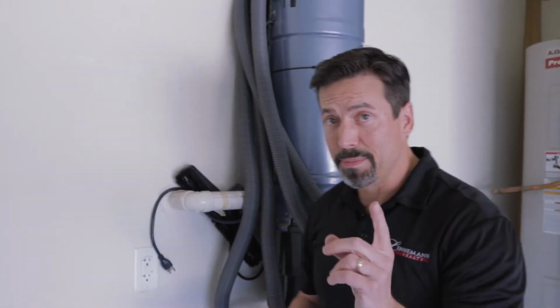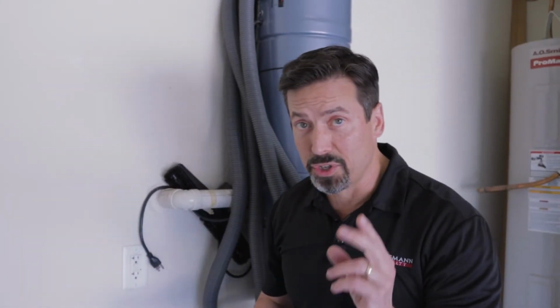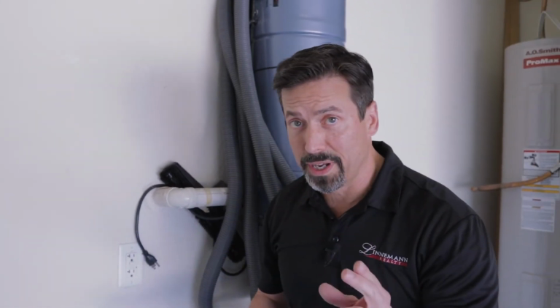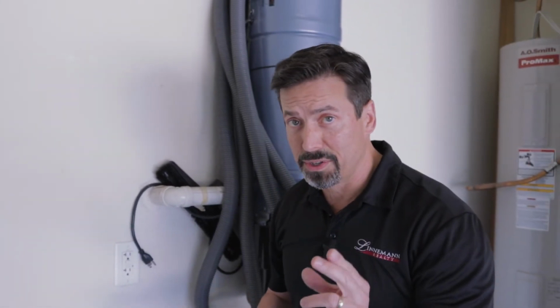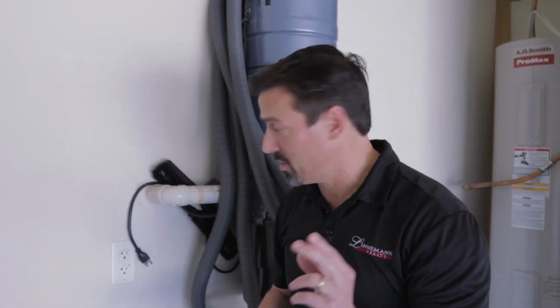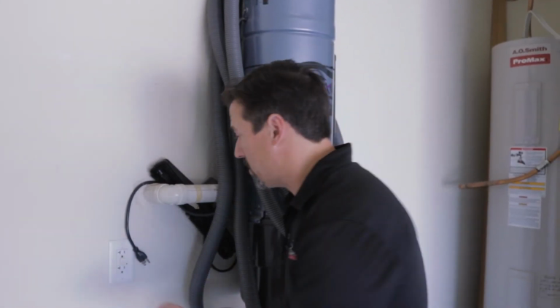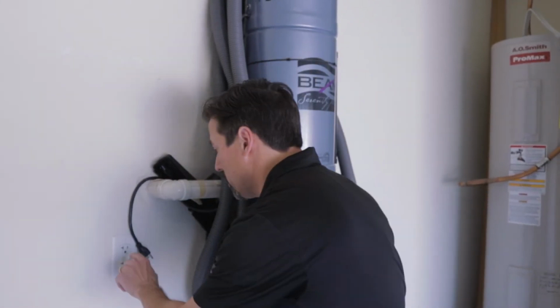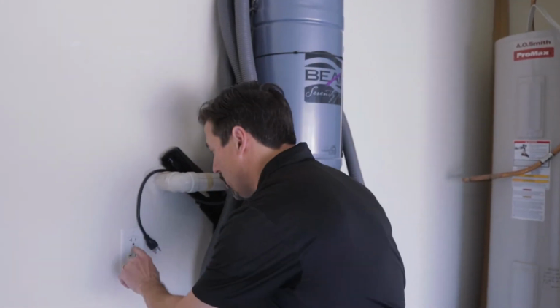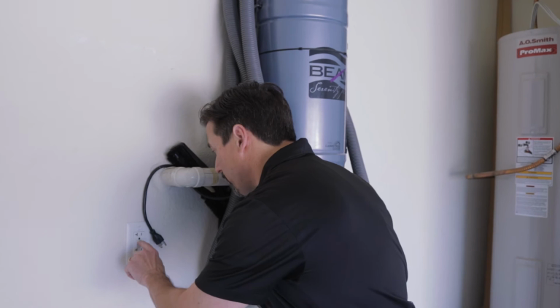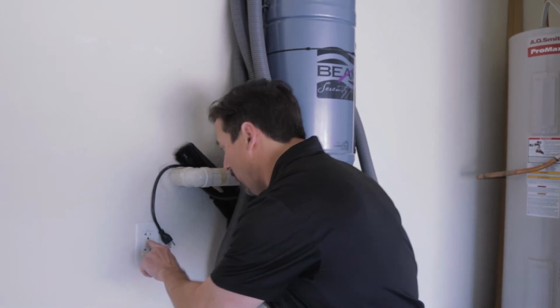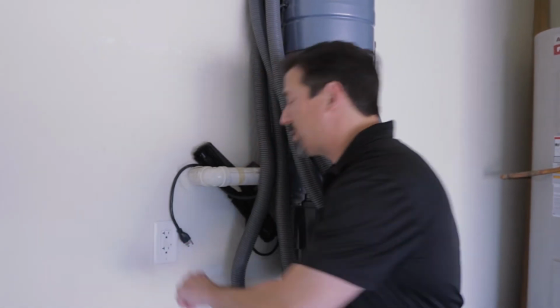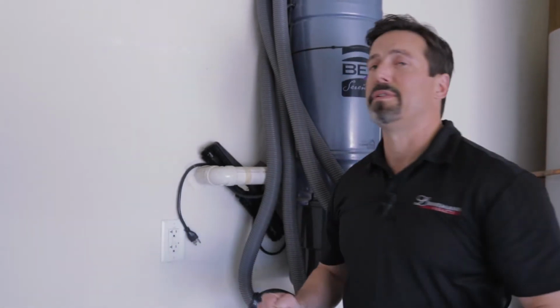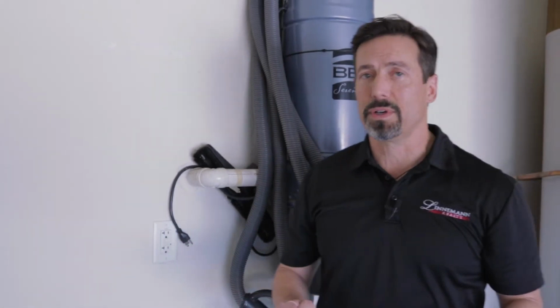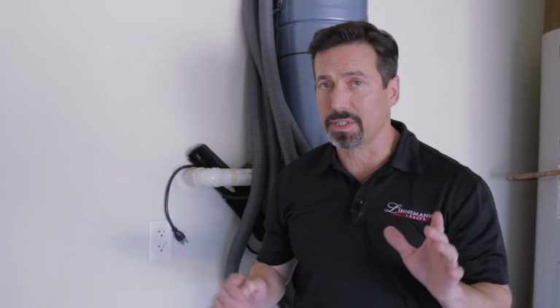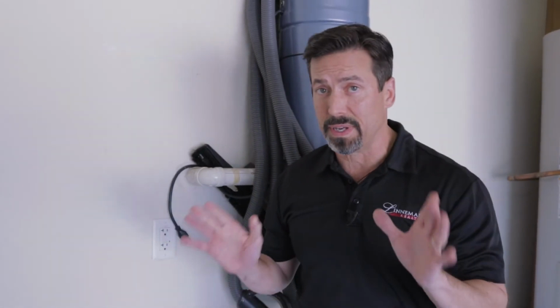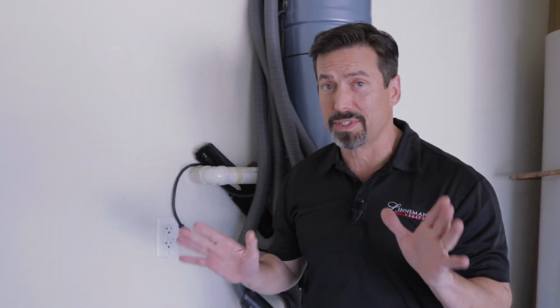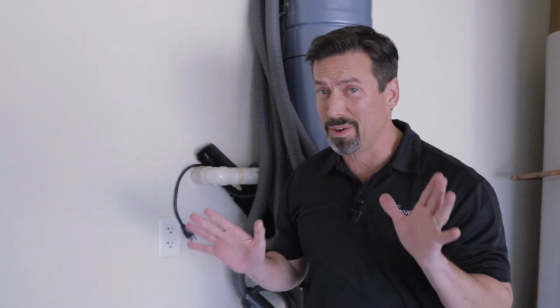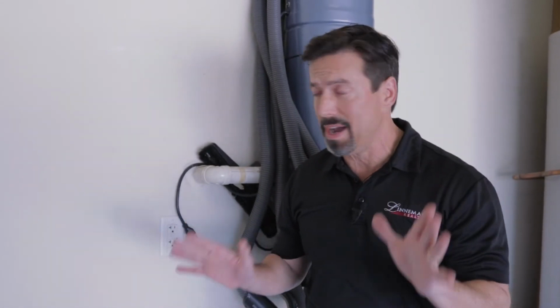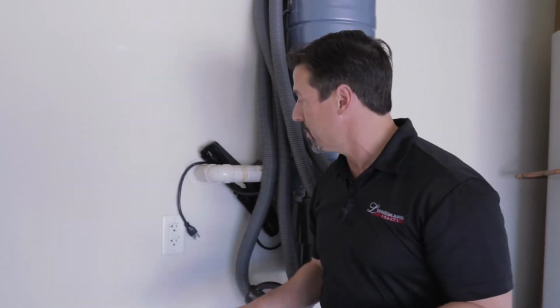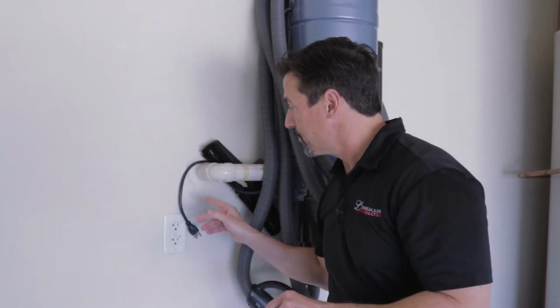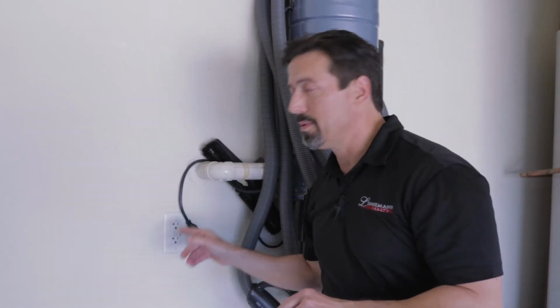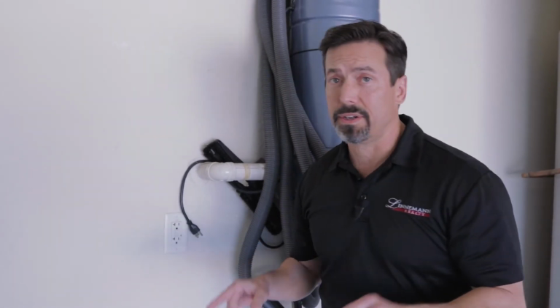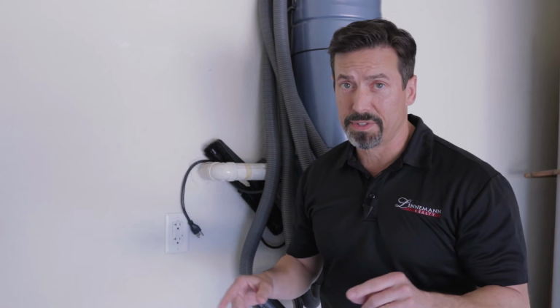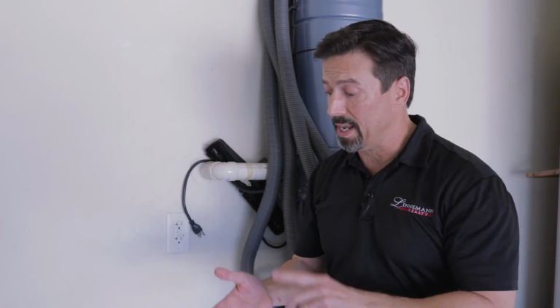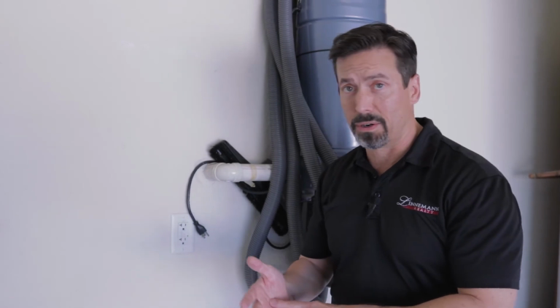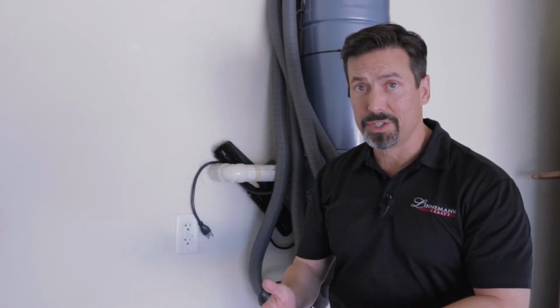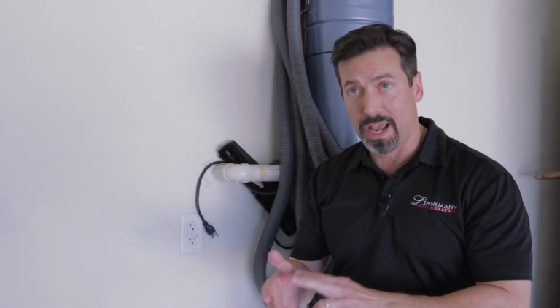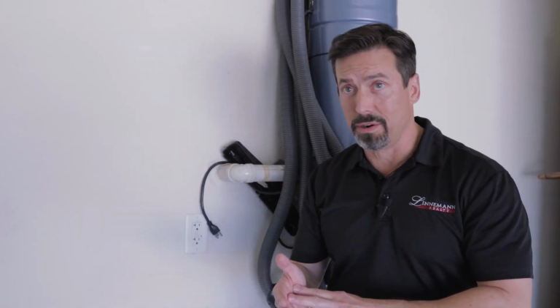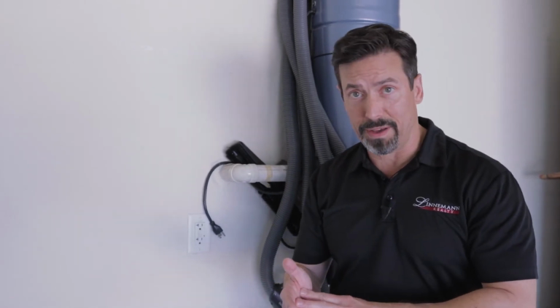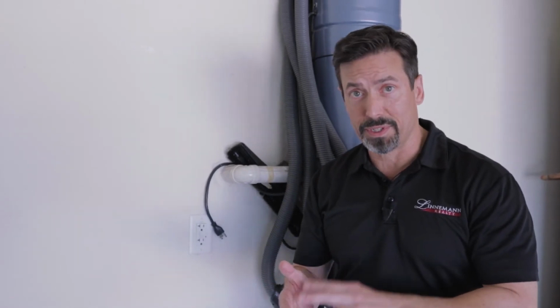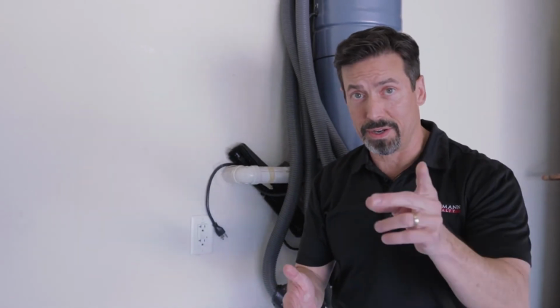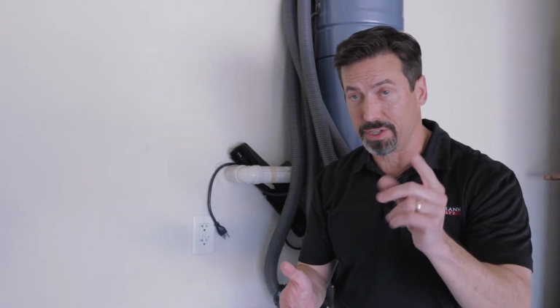The problem is you're going to get charged that service call, so always before you call us because of something going out, always check your GFCI in your garage and in all your bathrooms and your kitchen.